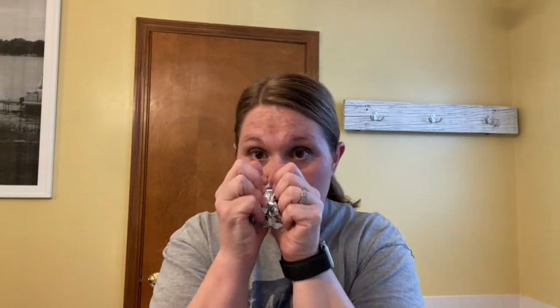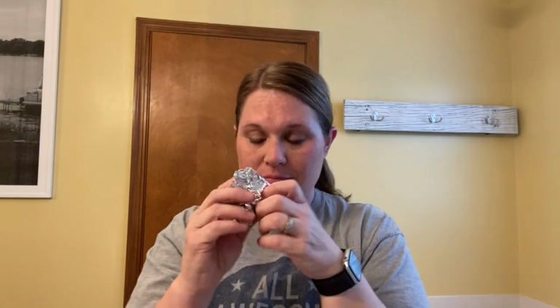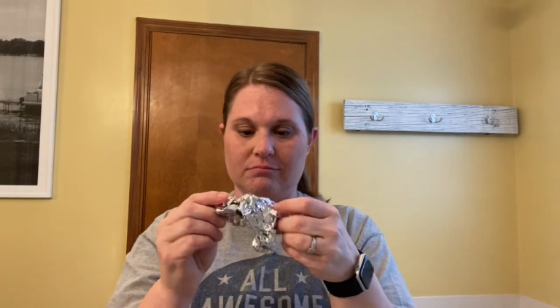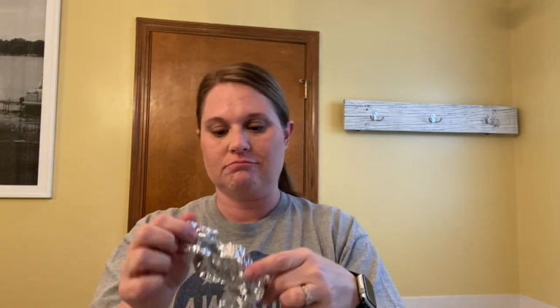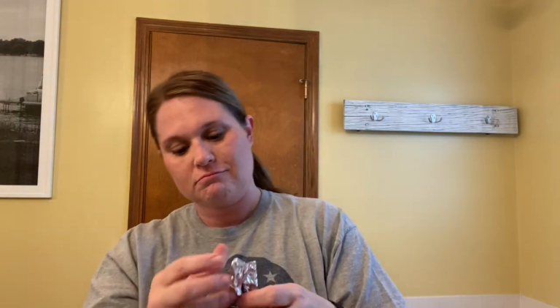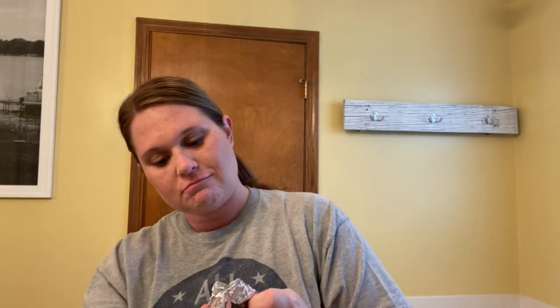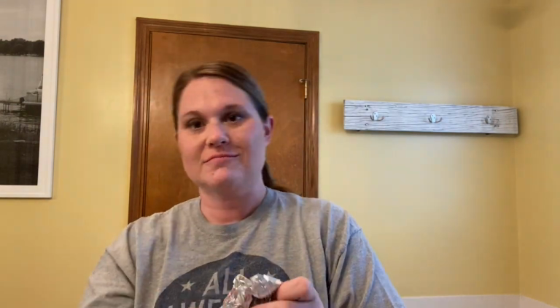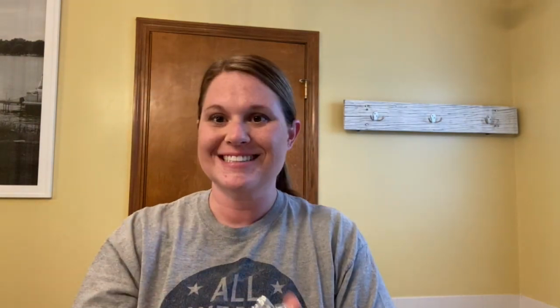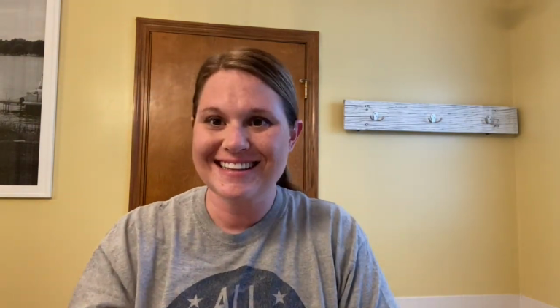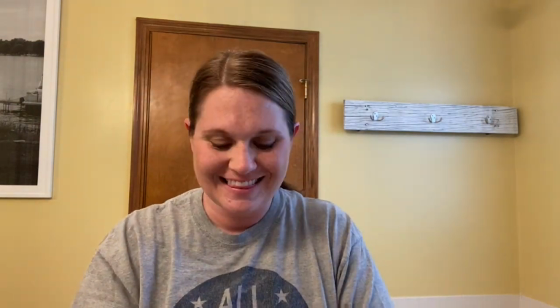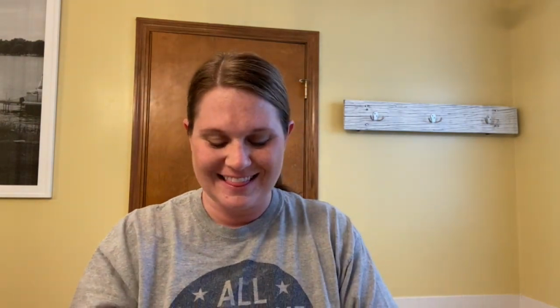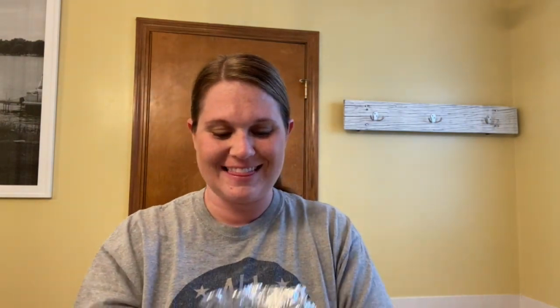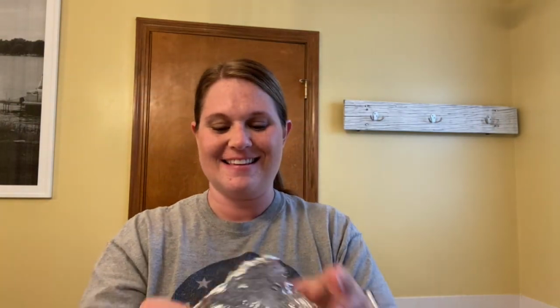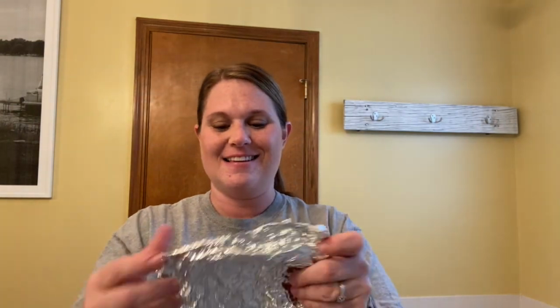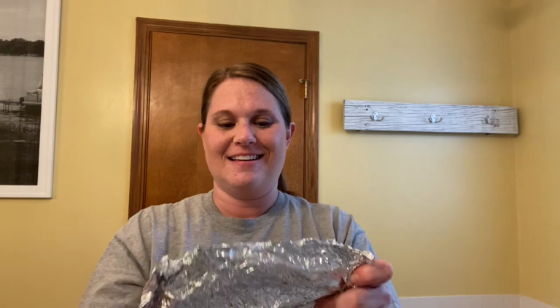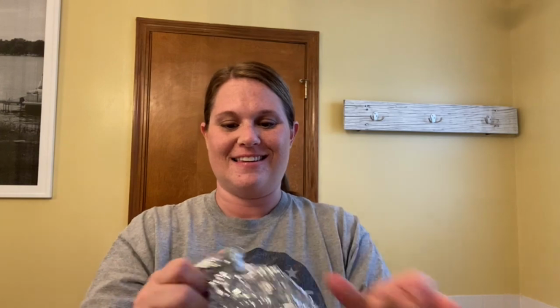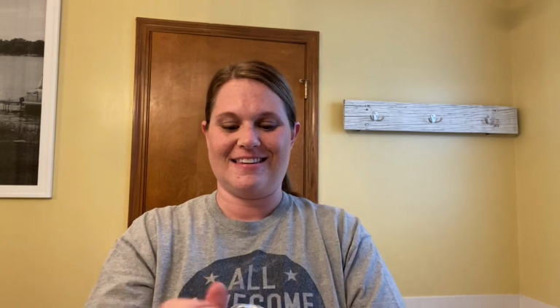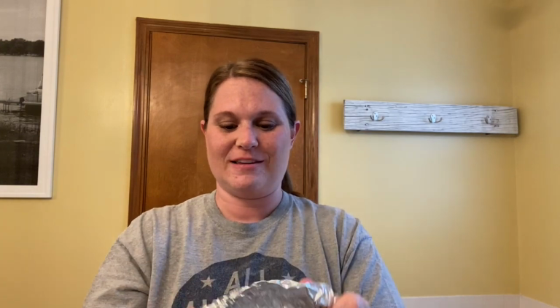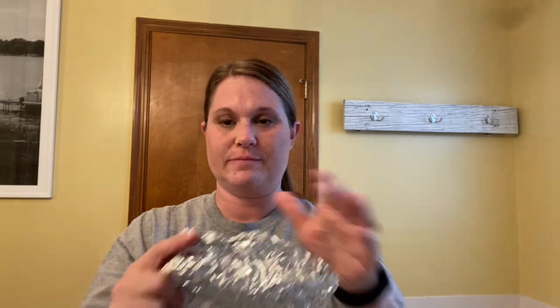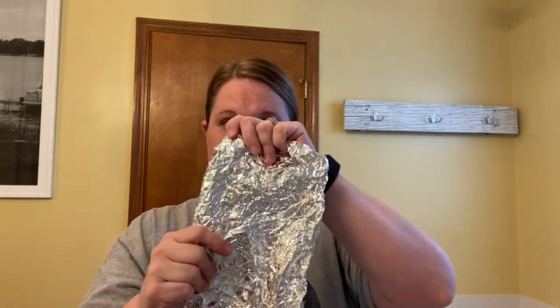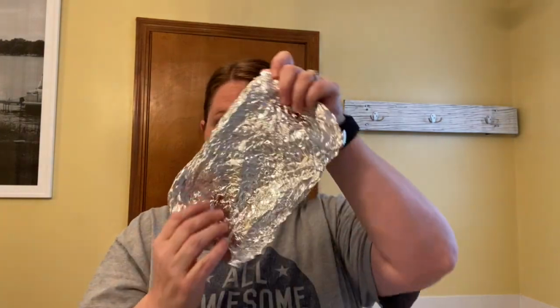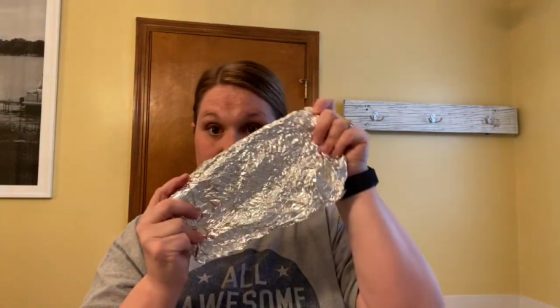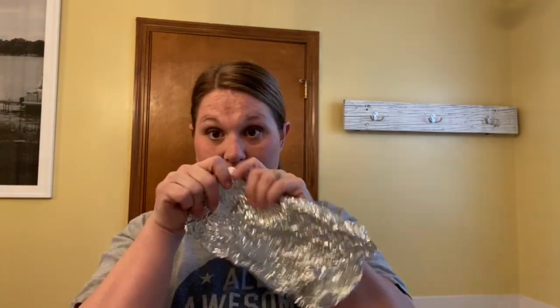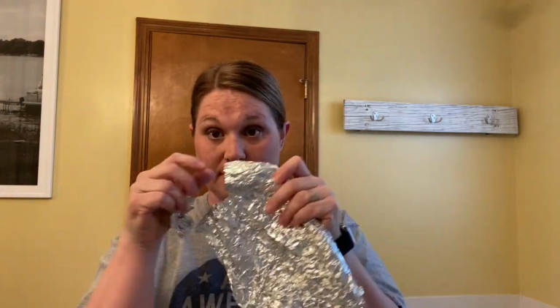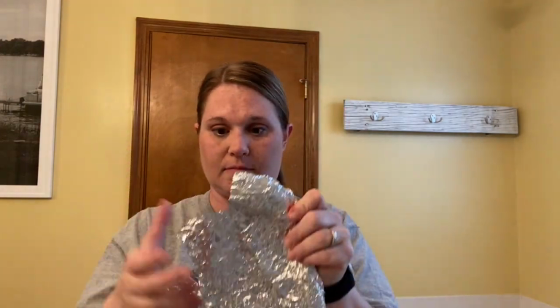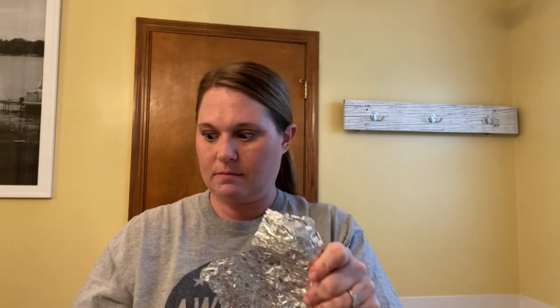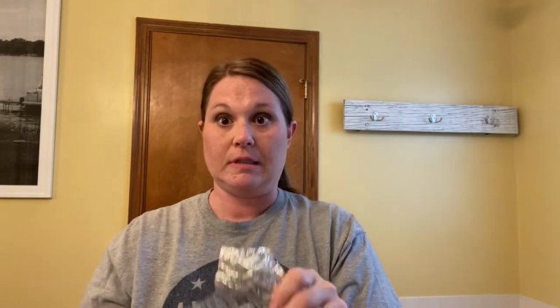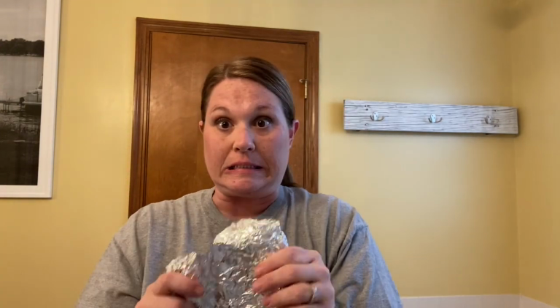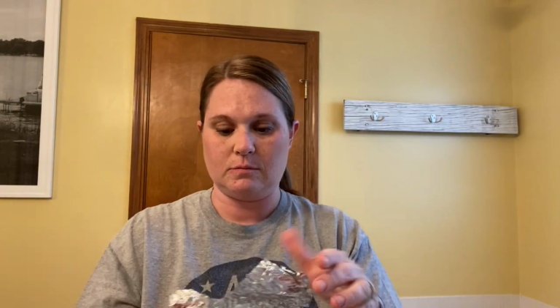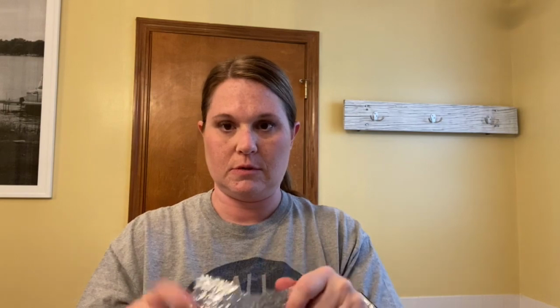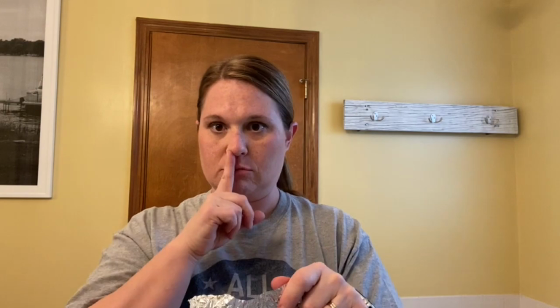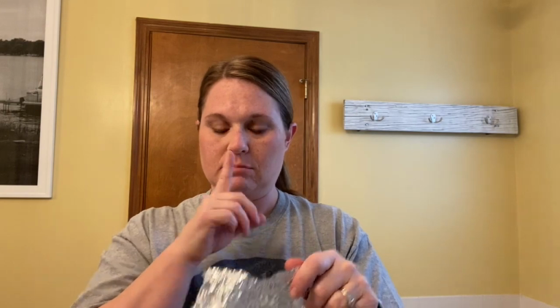Now carefully crumble your foil. You're not going to crumble it so much that you can't open it. I want you to open it and try to smooth it out as best as you can, and be careful — it tears easily.